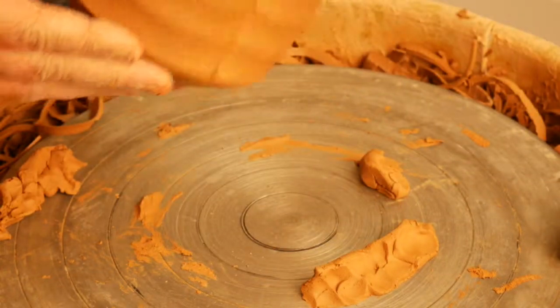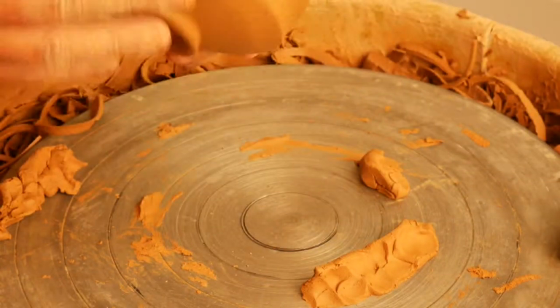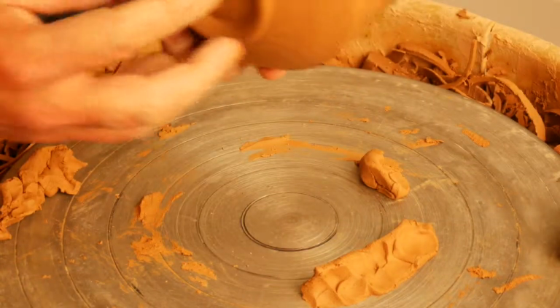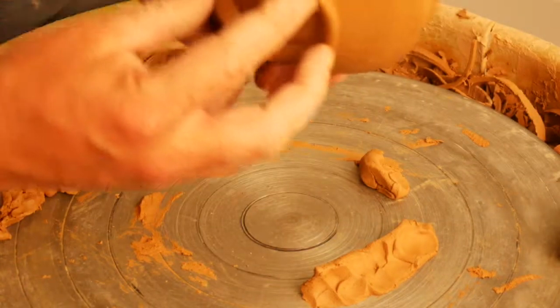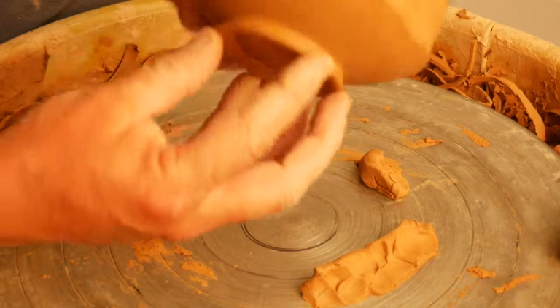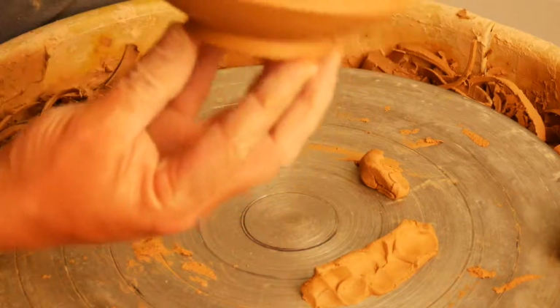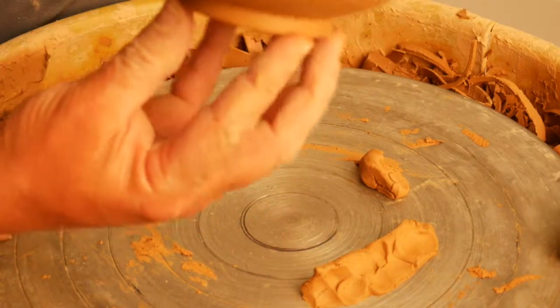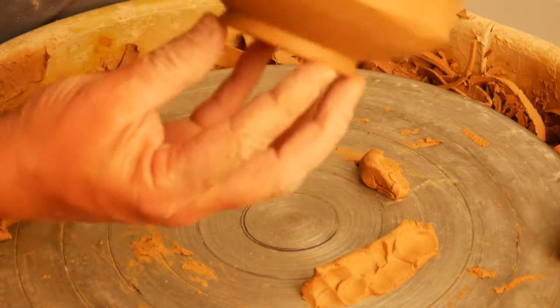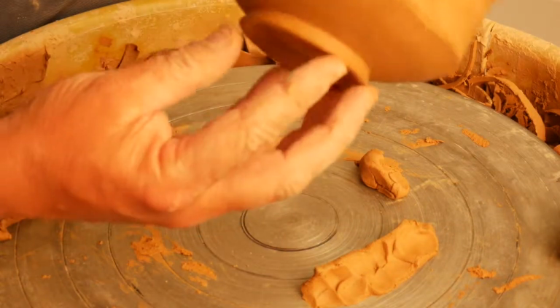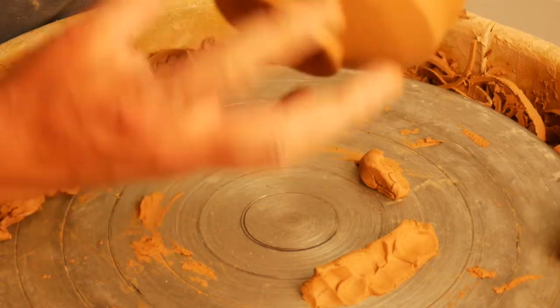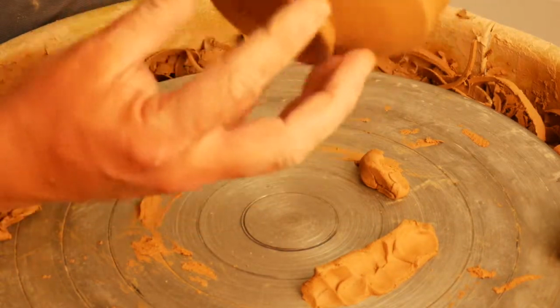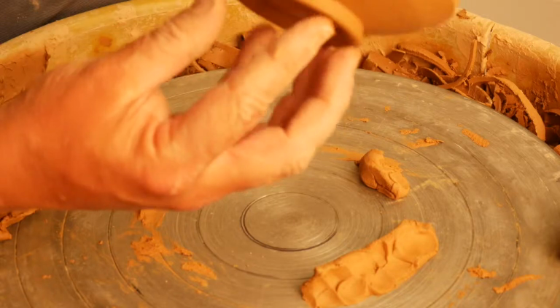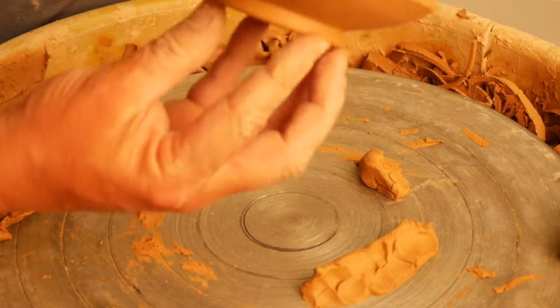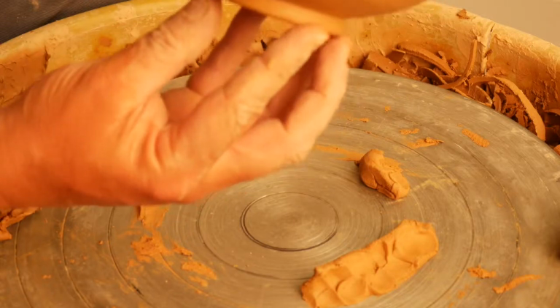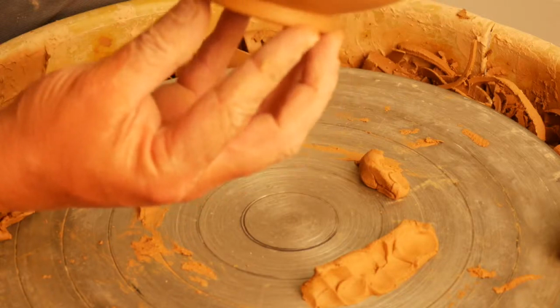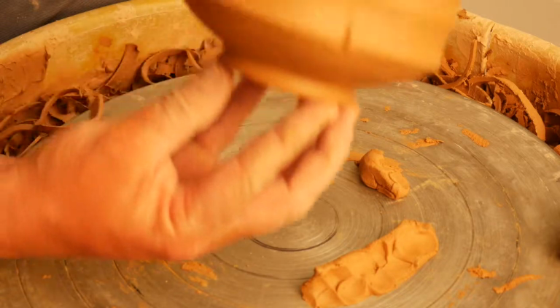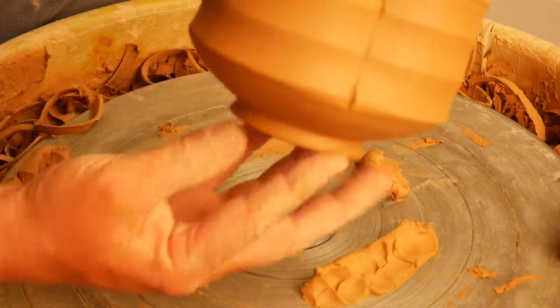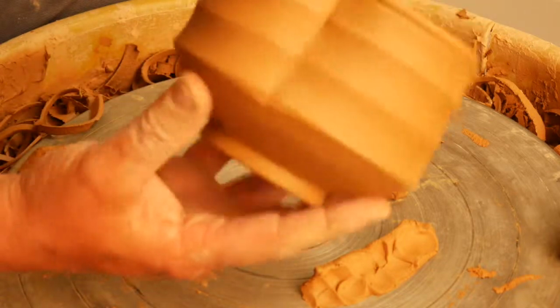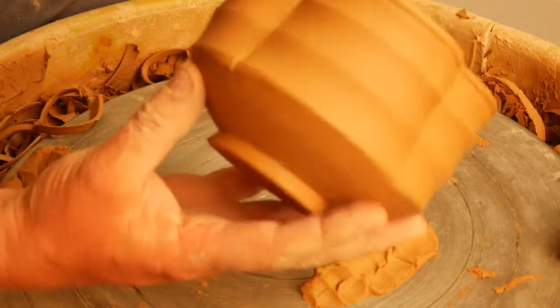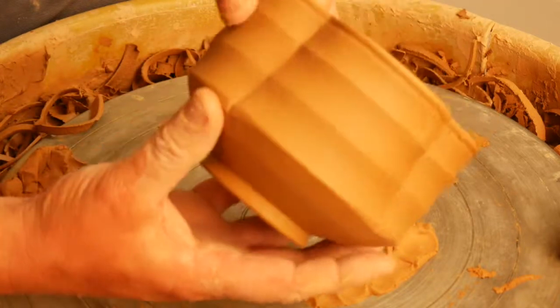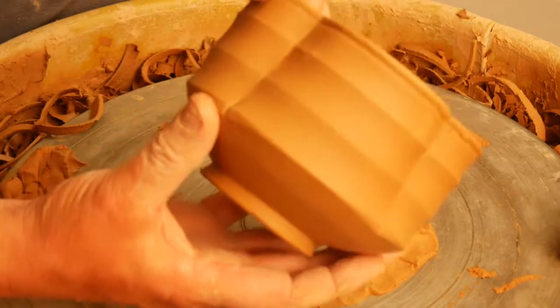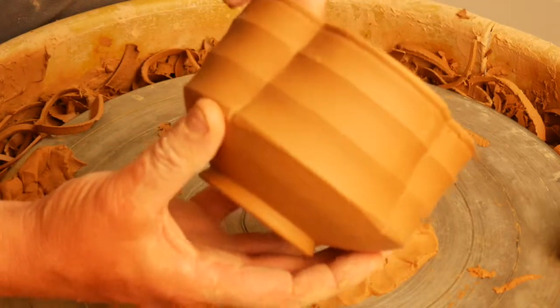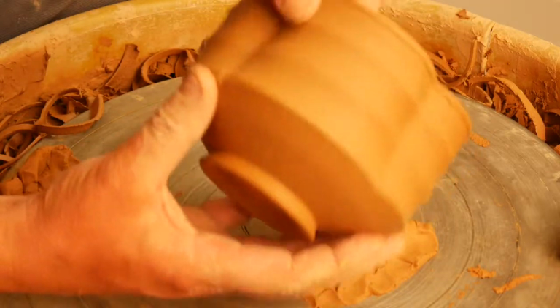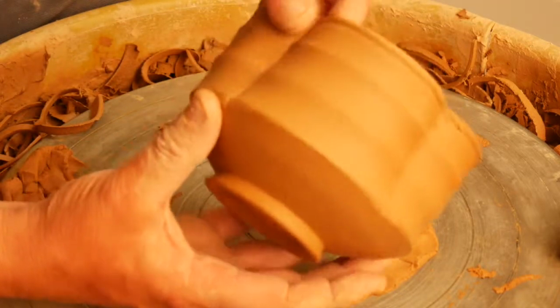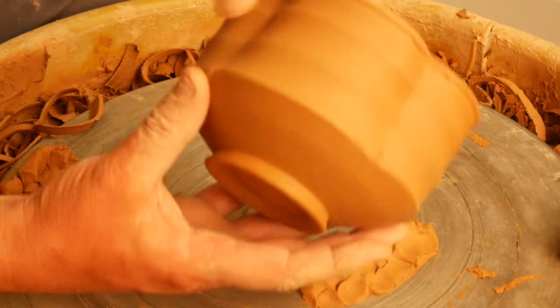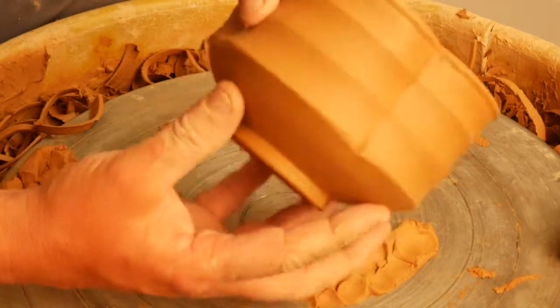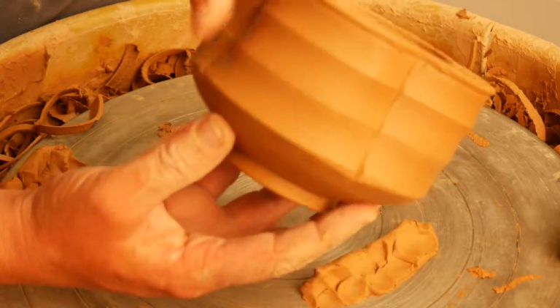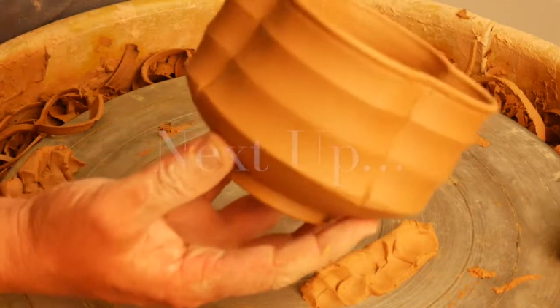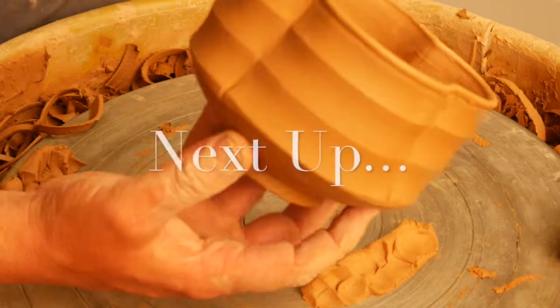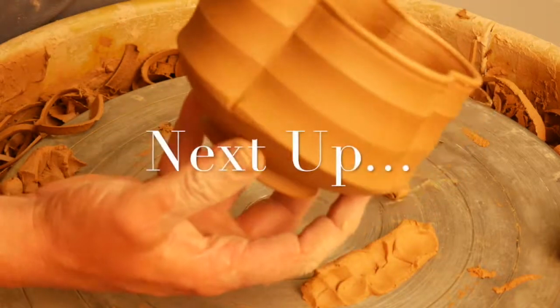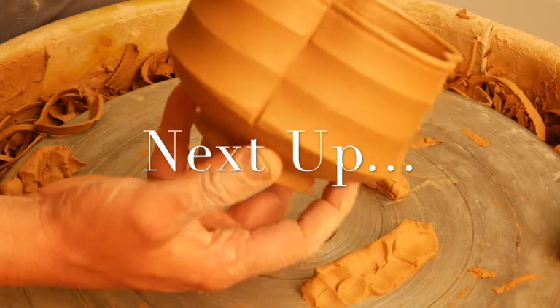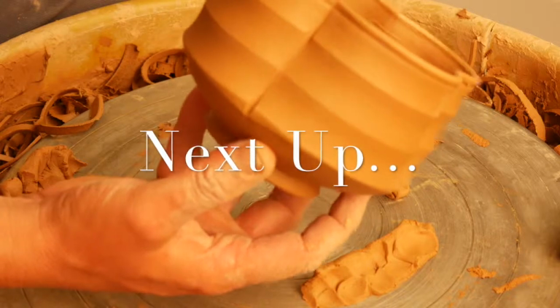You can see that by changing the shape of this foot and making it much smaller, it really is a much more elegant piece than it was before.